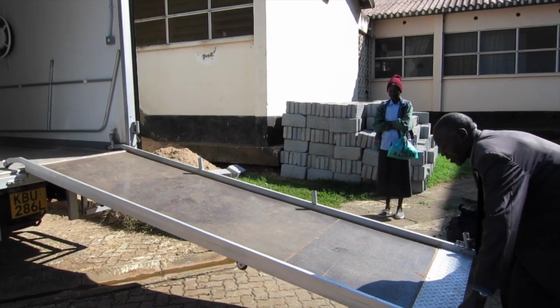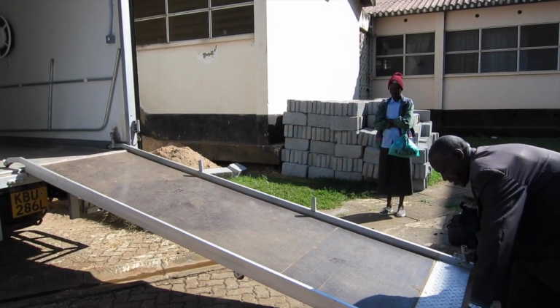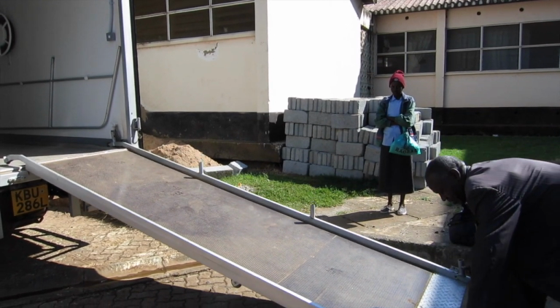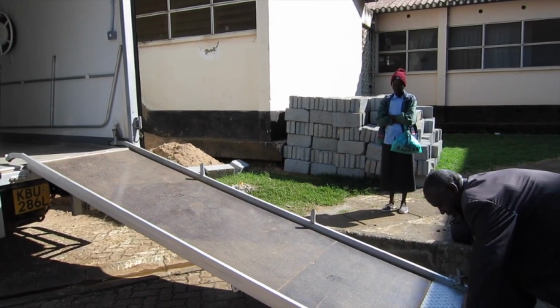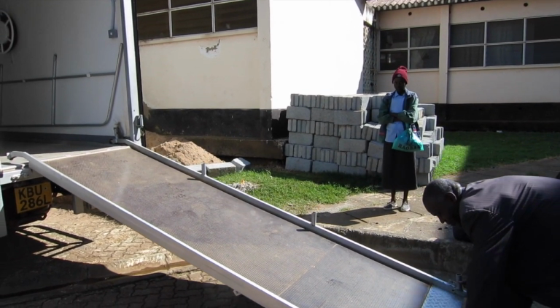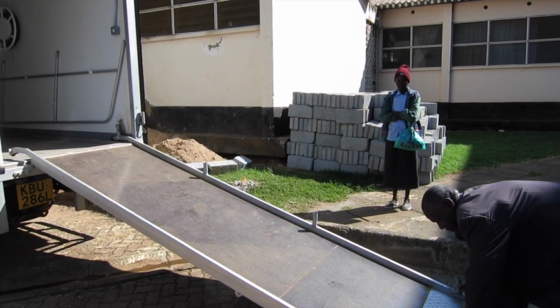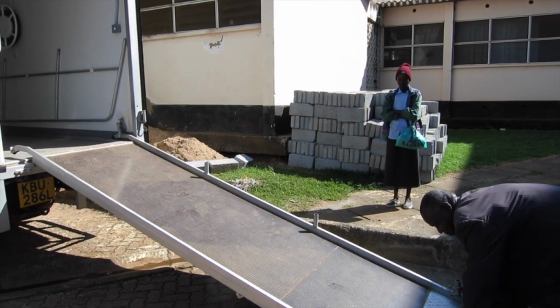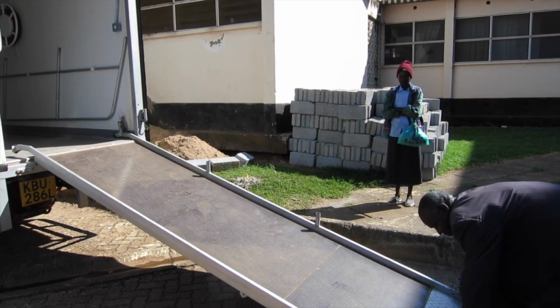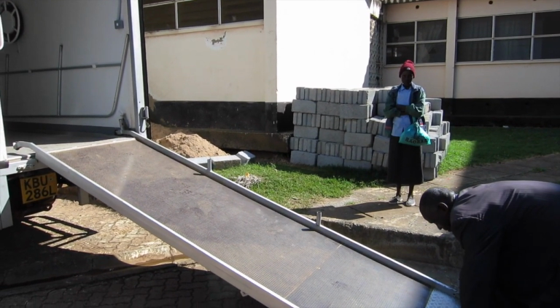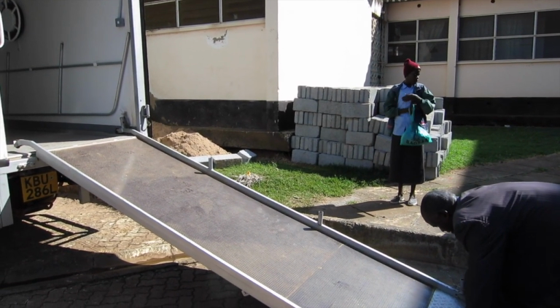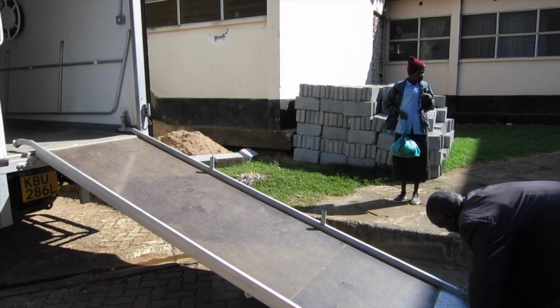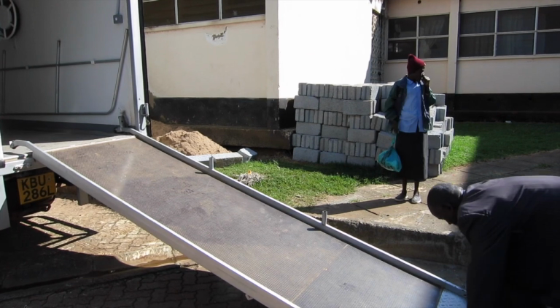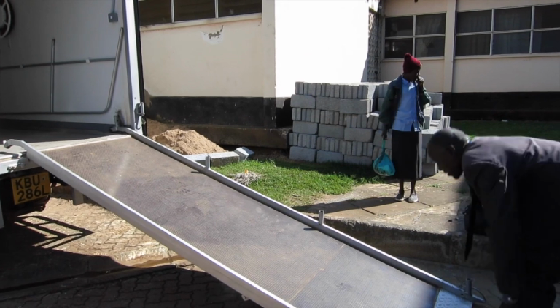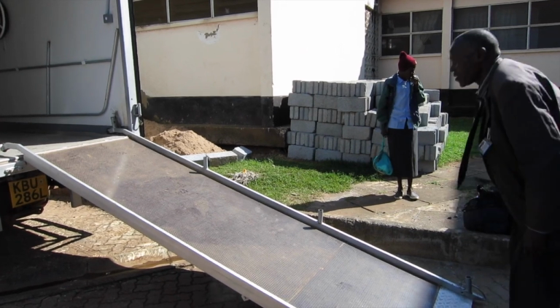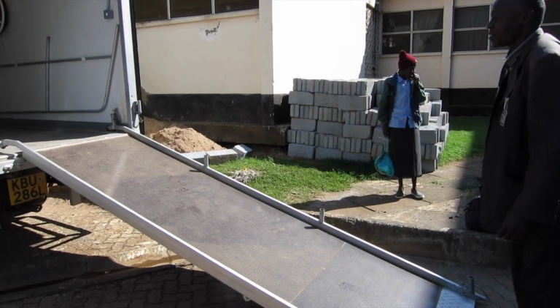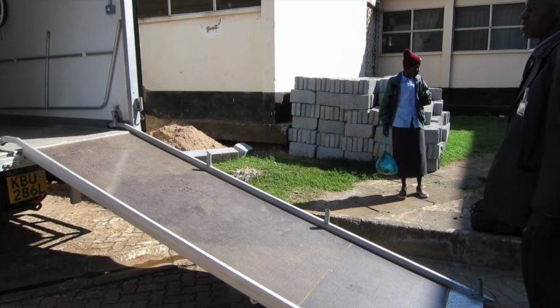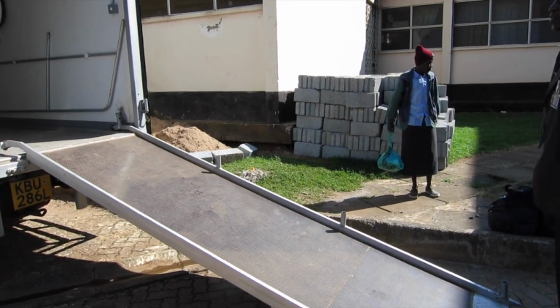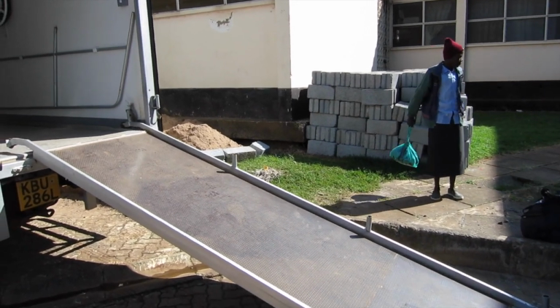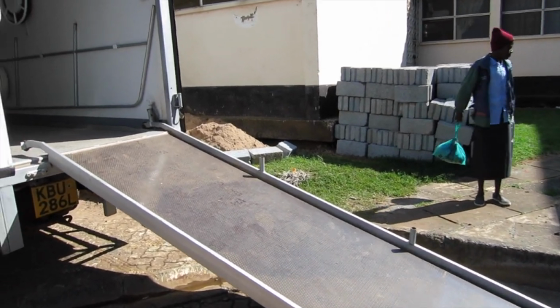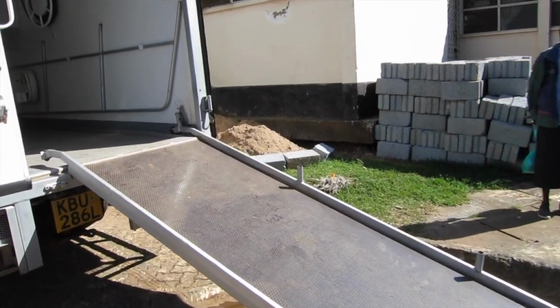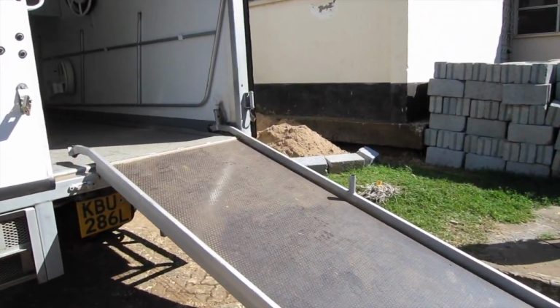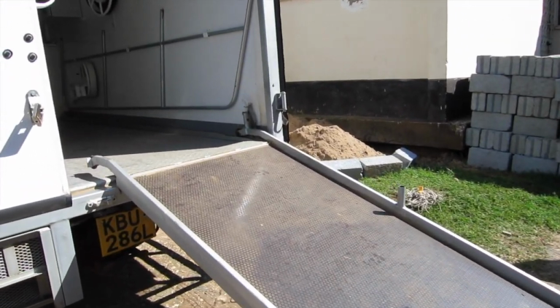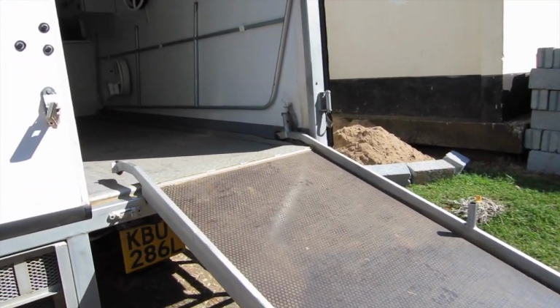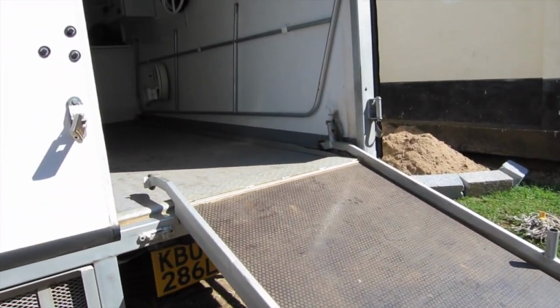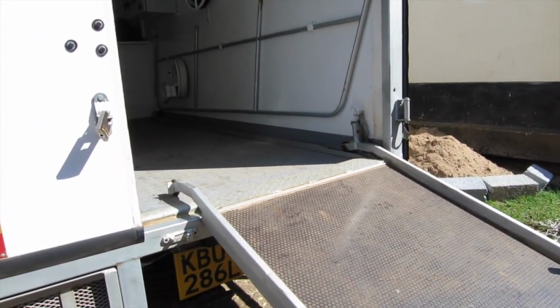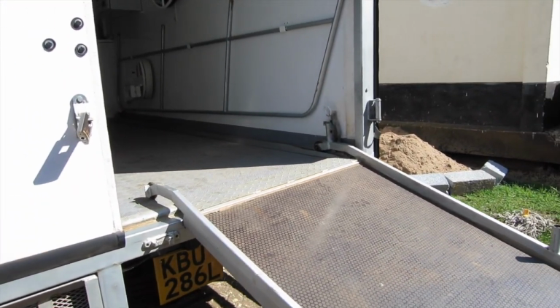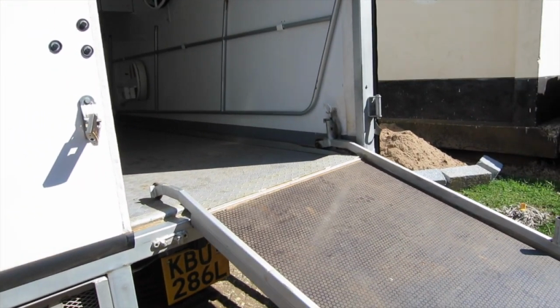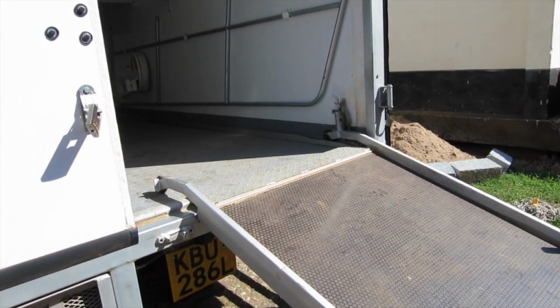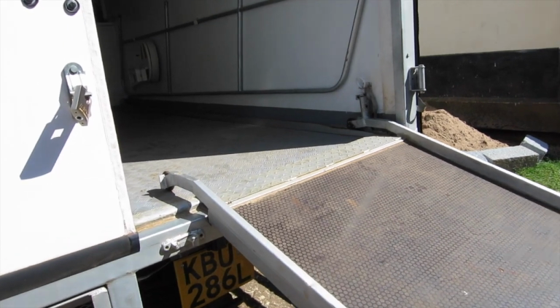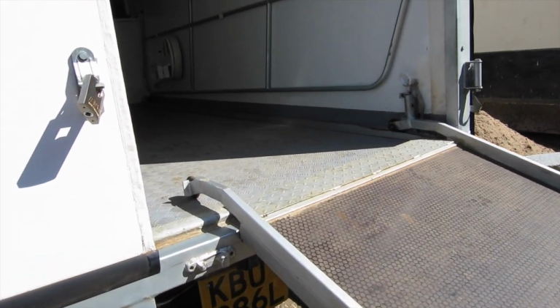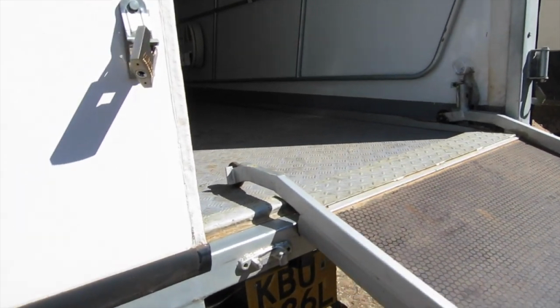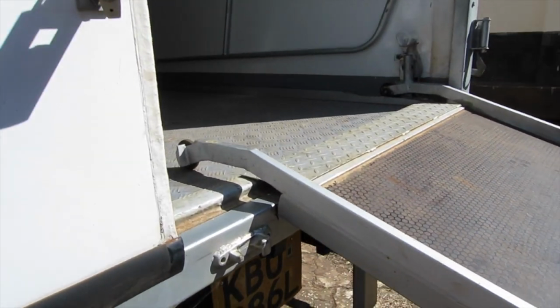In this example, the left side of the ramp catches against the truck and needs to be repositioned. Now the ramp is positioned appropriately.